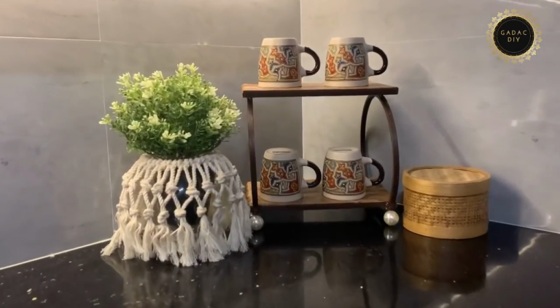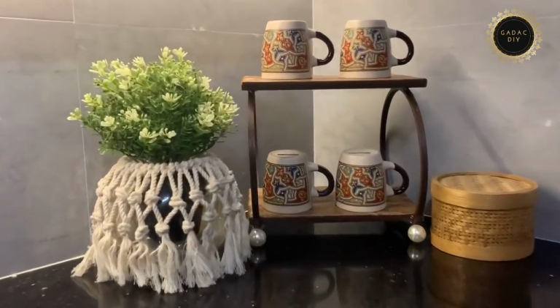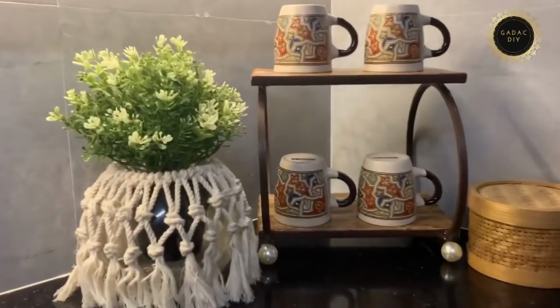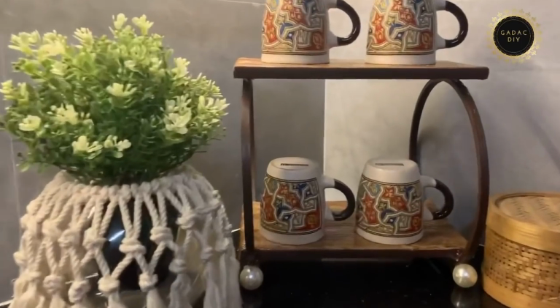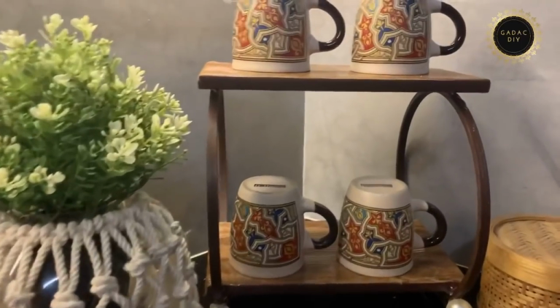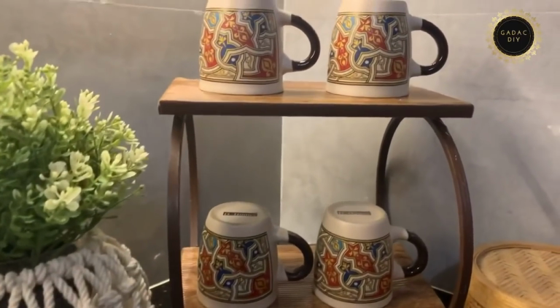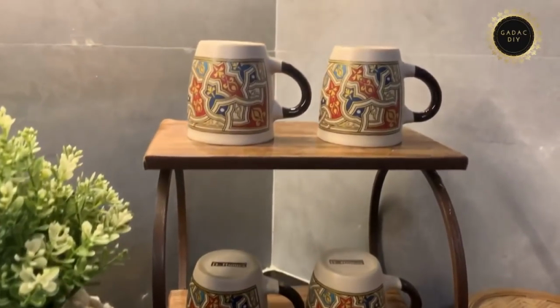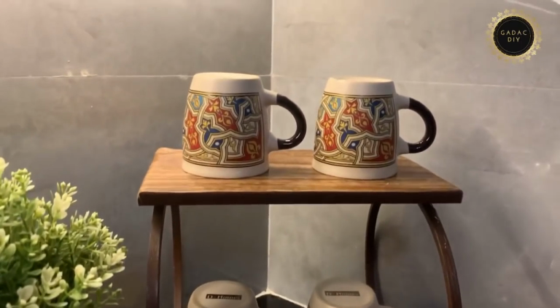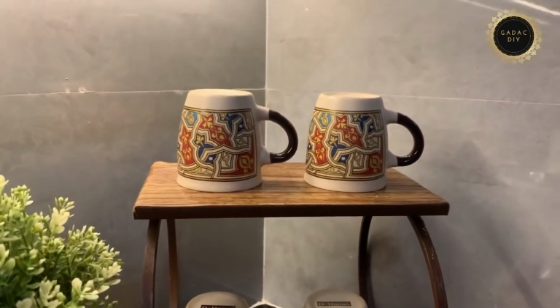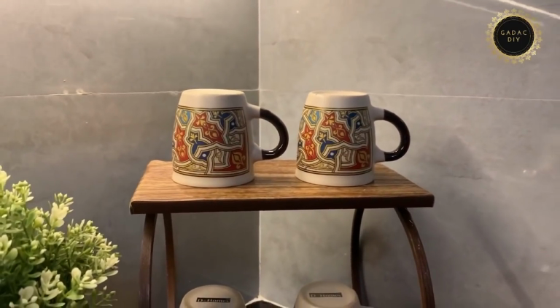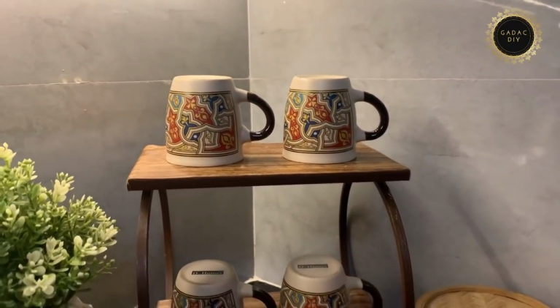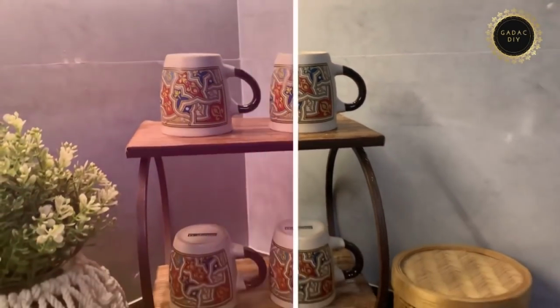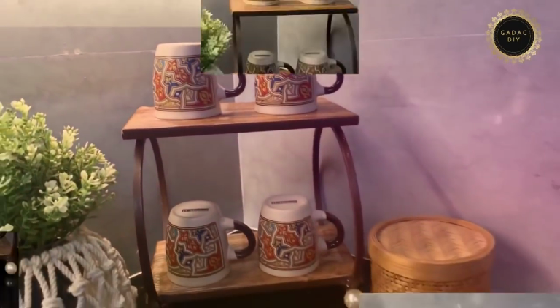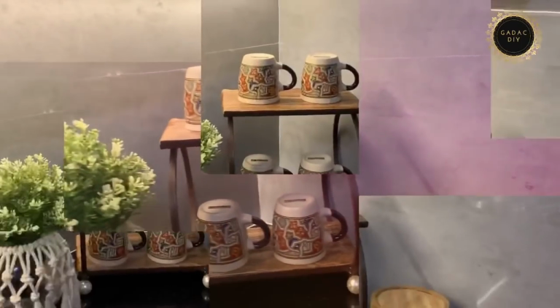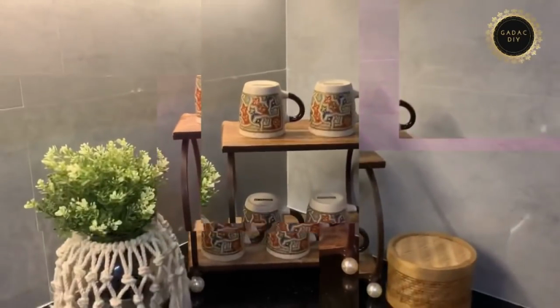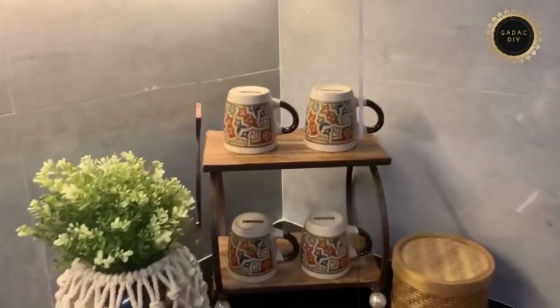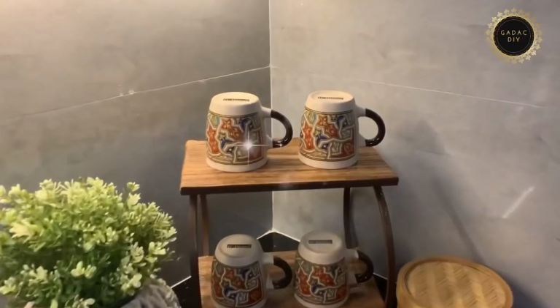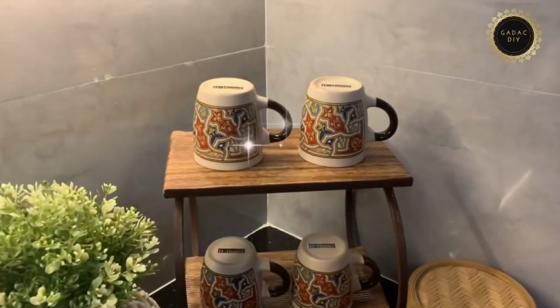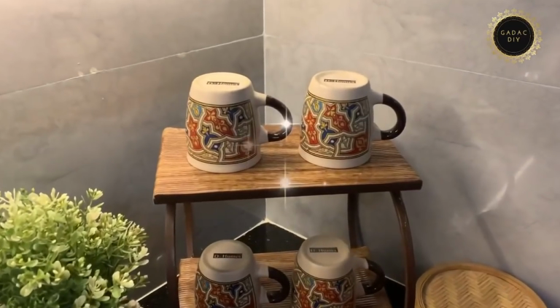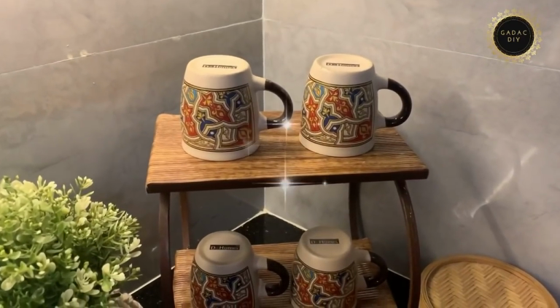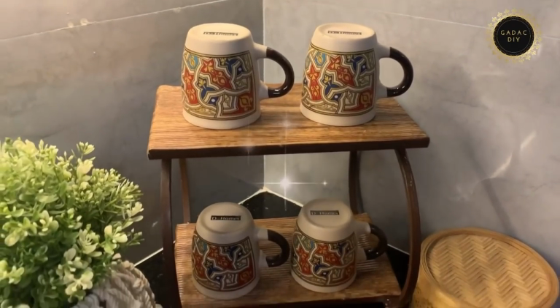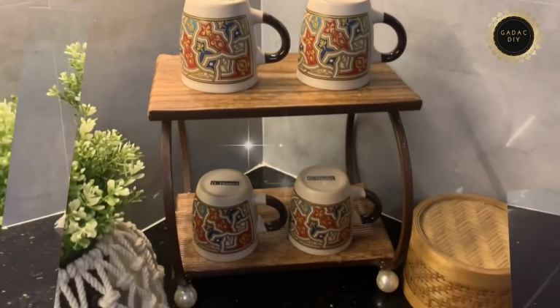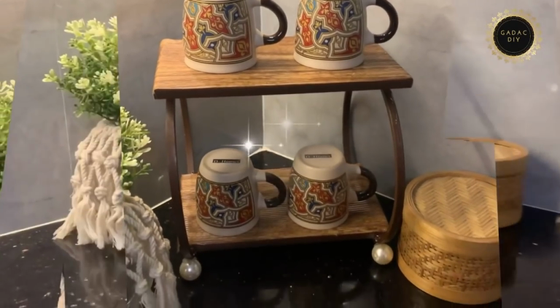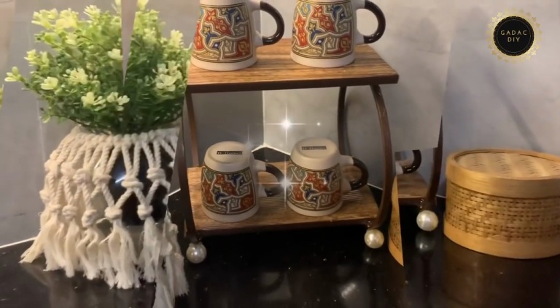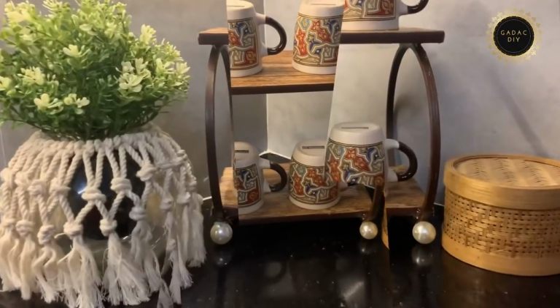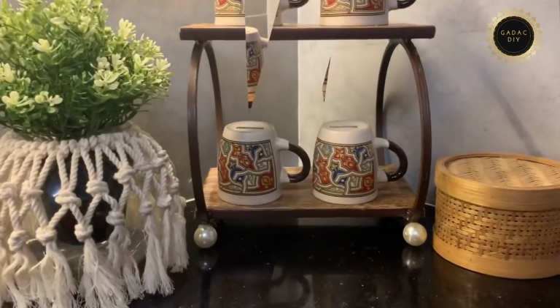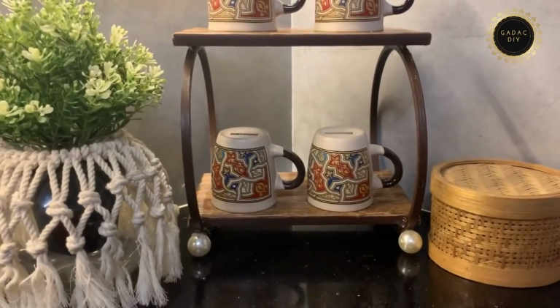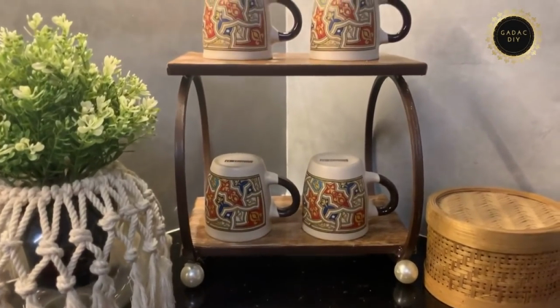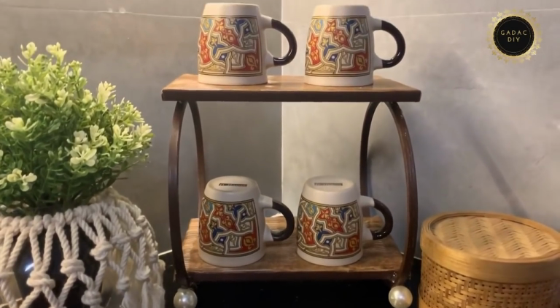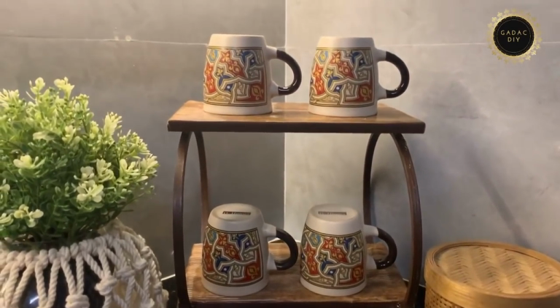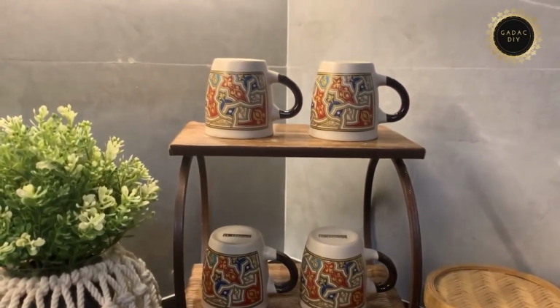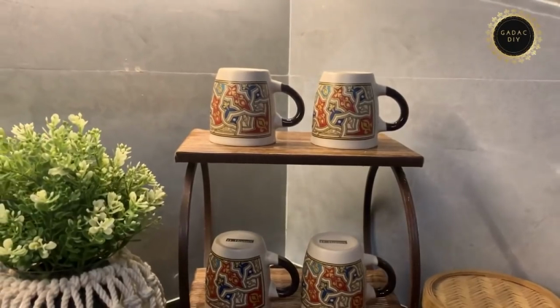It's done! Currently I'm using this as a cup holder in a corner of my kitchen. You can also use this as a tissue holder or a spice rack. Let me know if you like this idea.